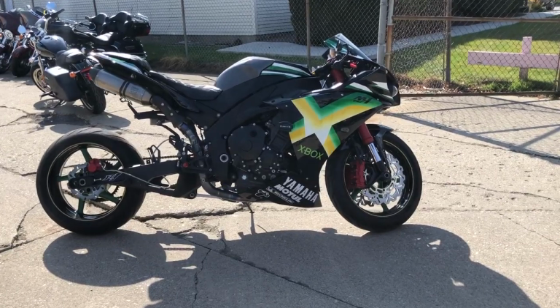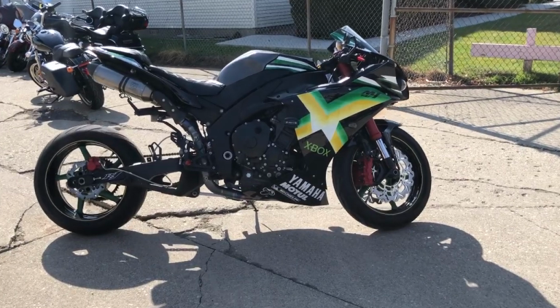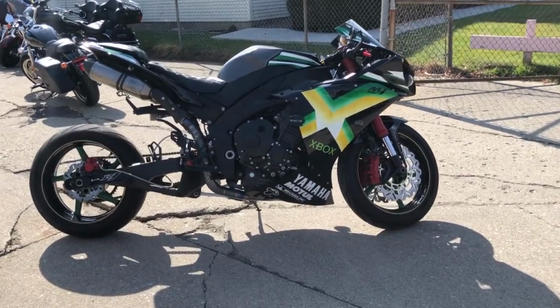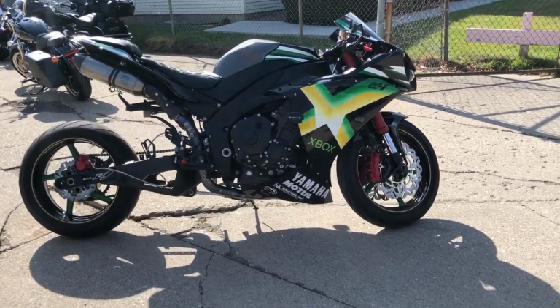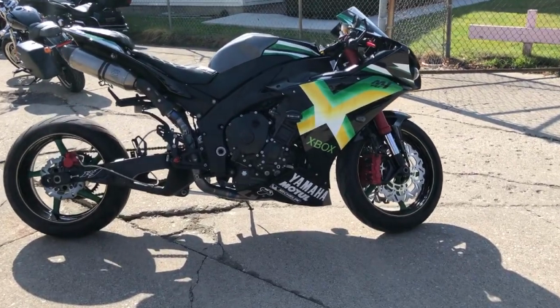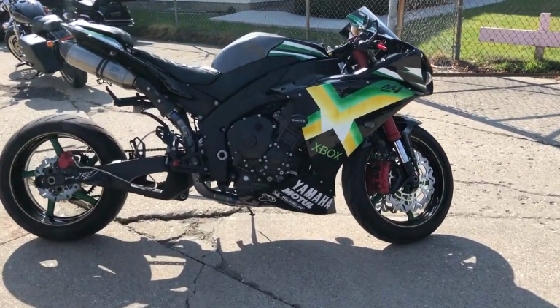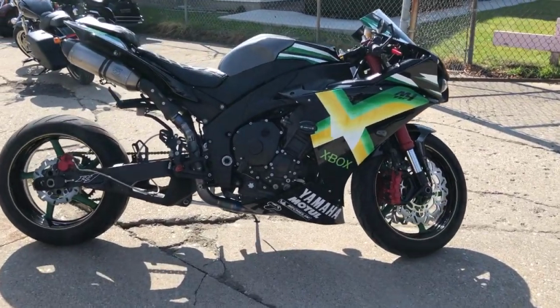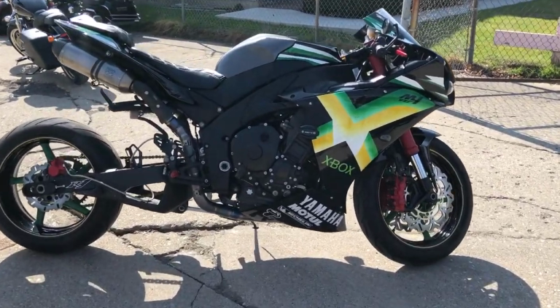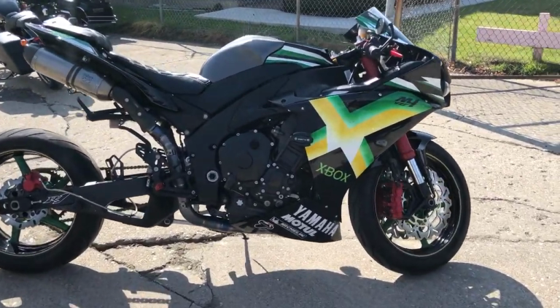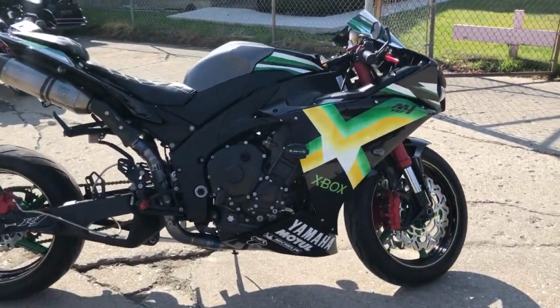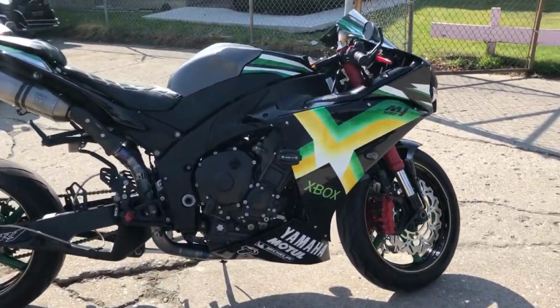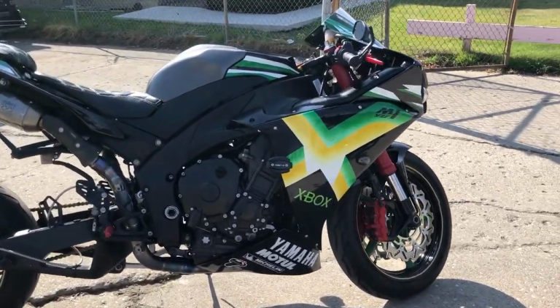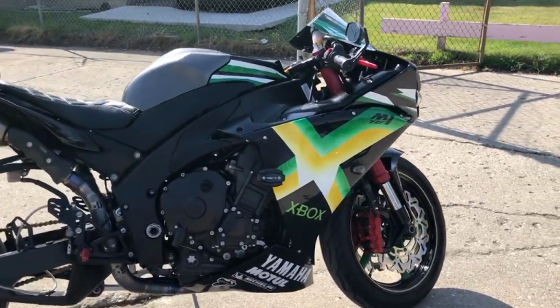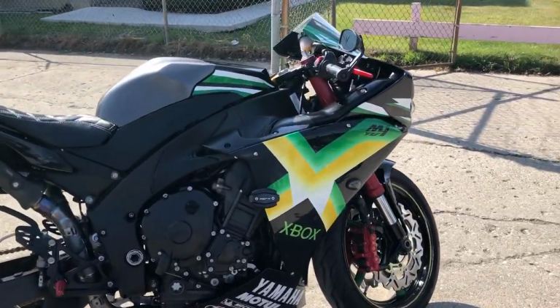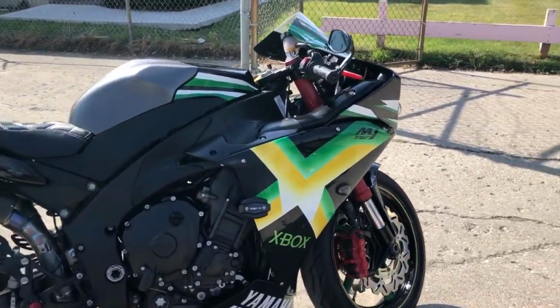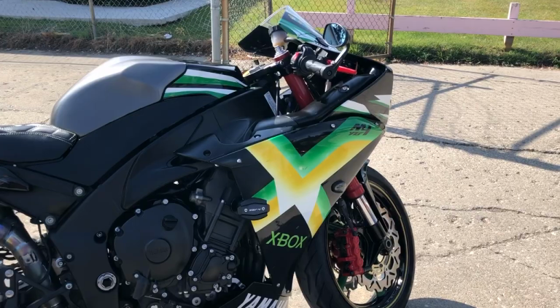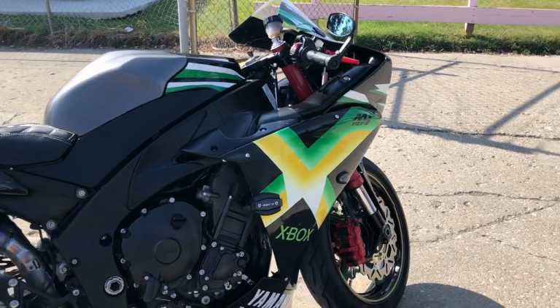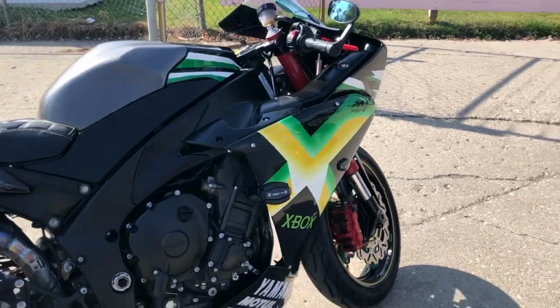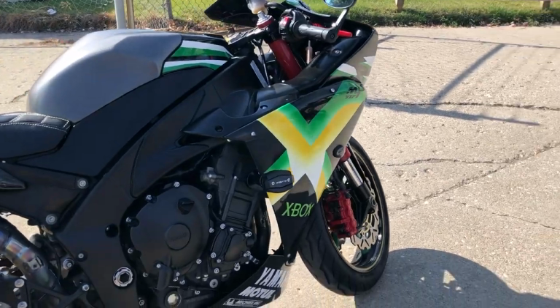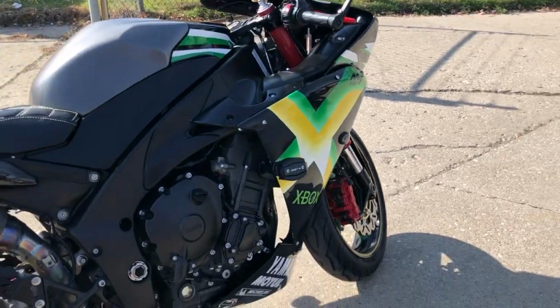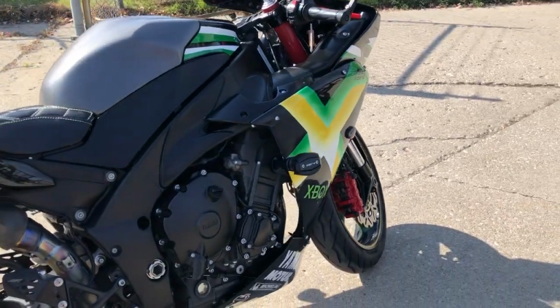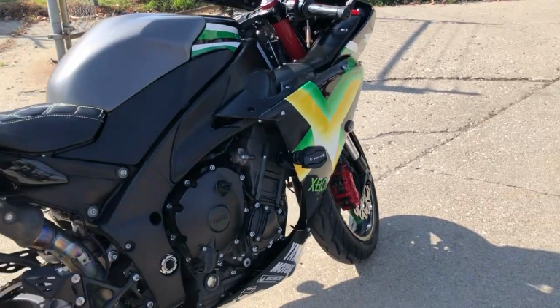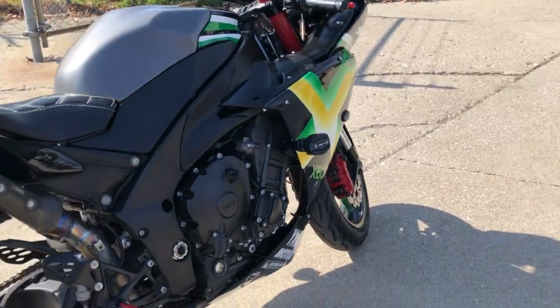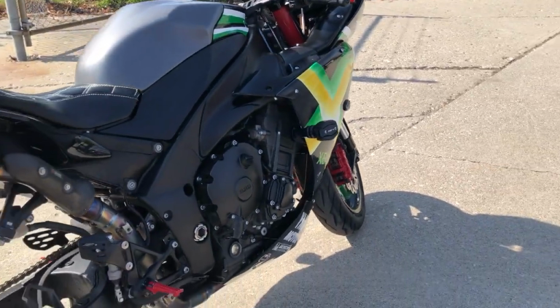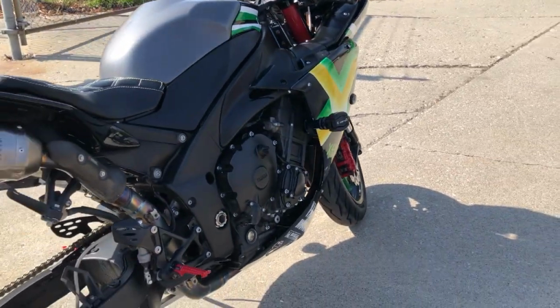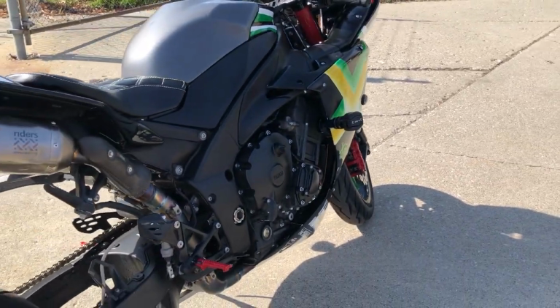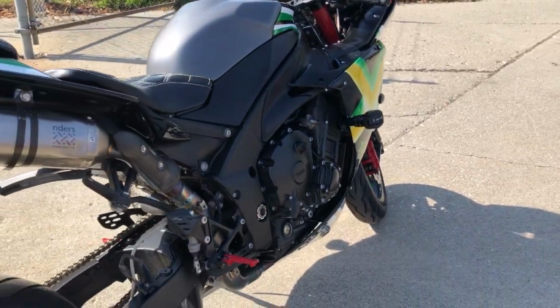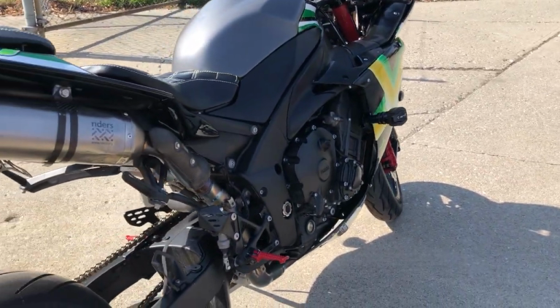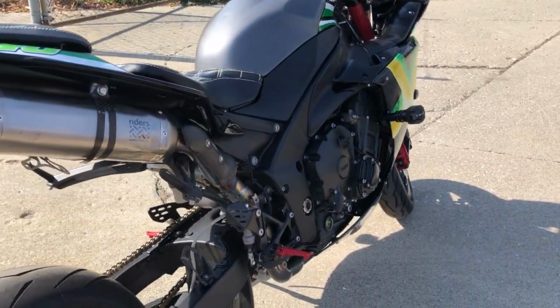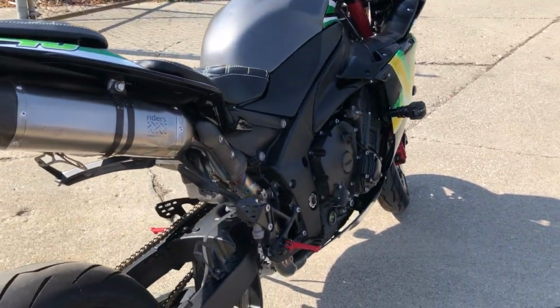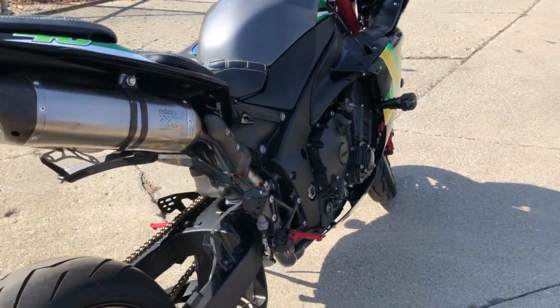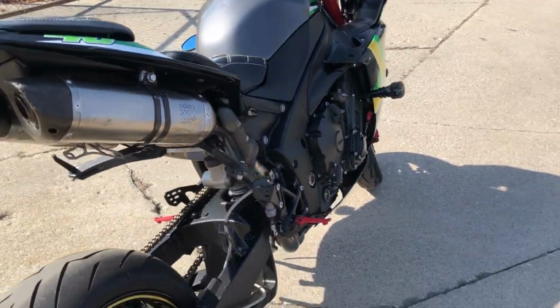Hey guys, ApprovalPowerSports.com here. Anybody looking for a leader bike, we've got it here at Approval Power Sports. This is a 2014 R1 for sale.